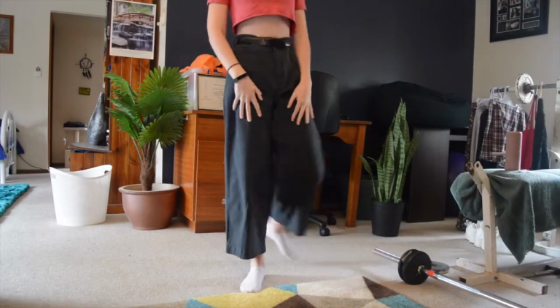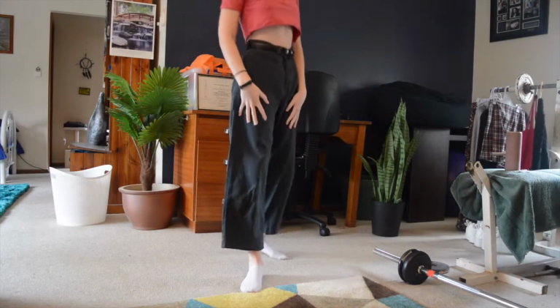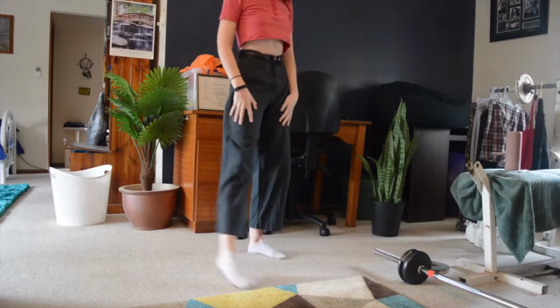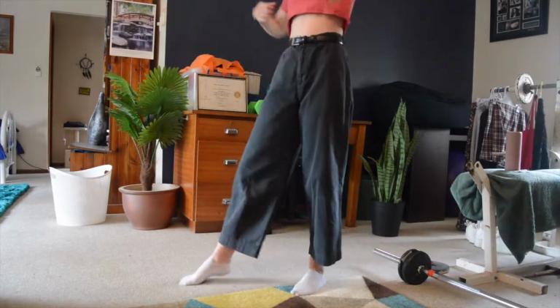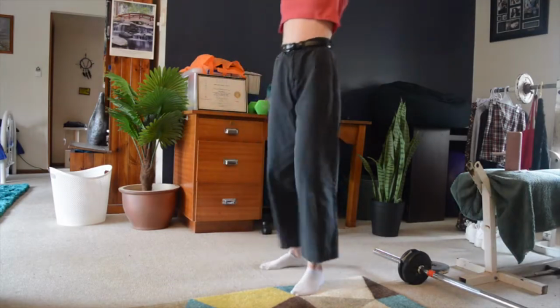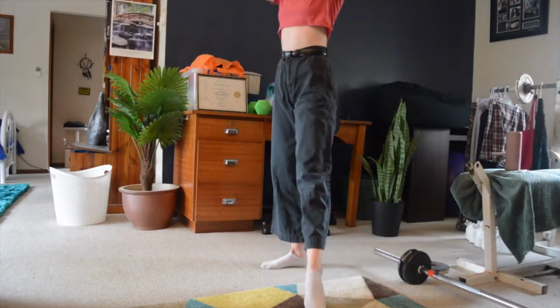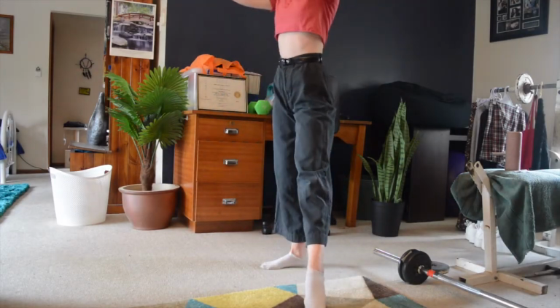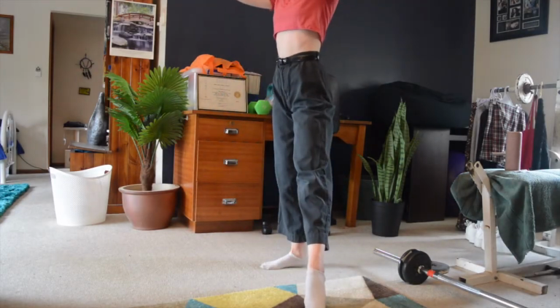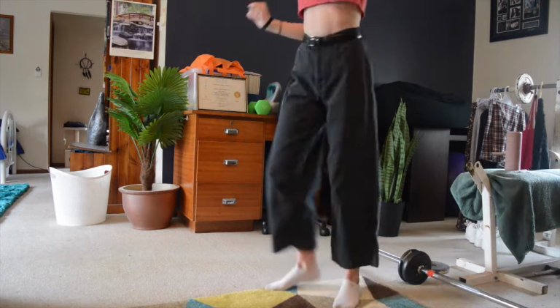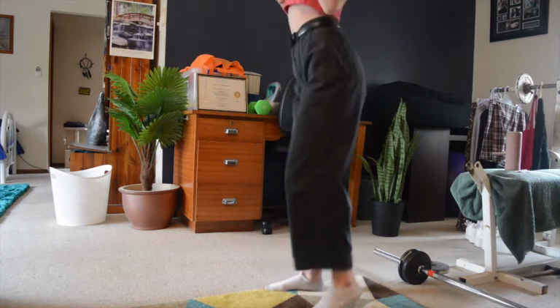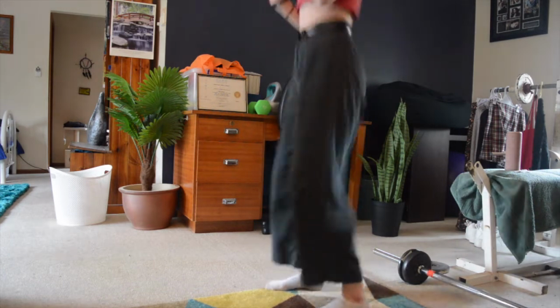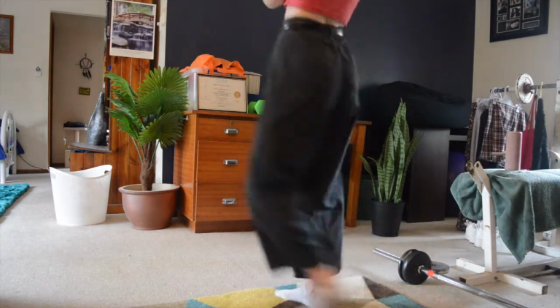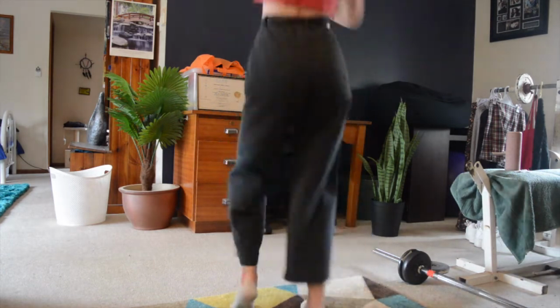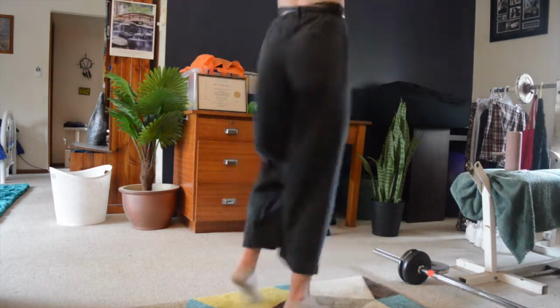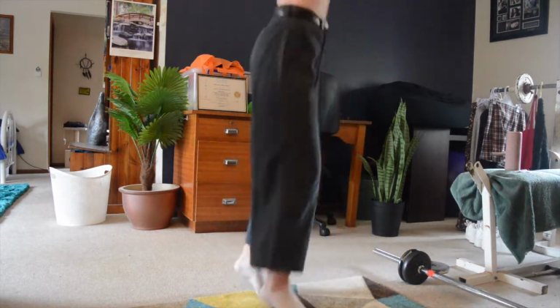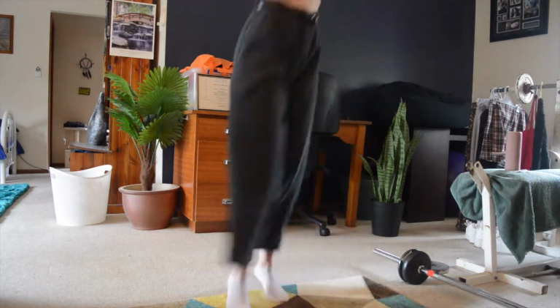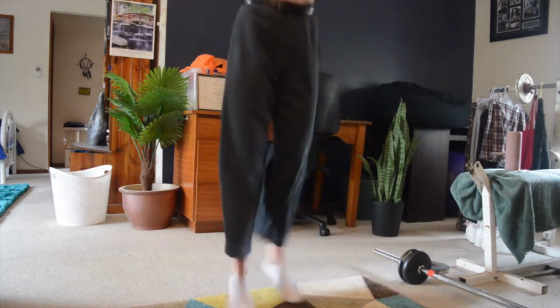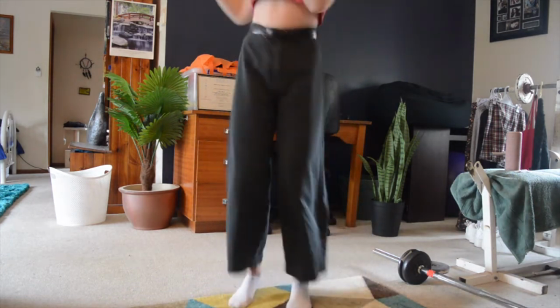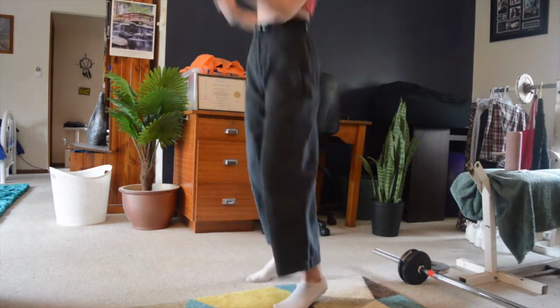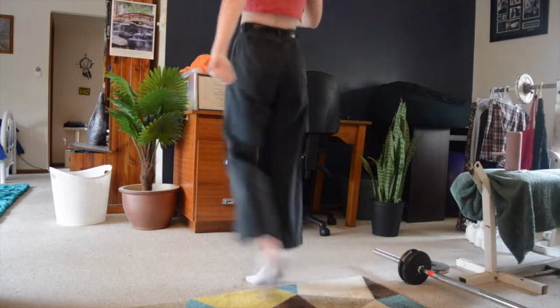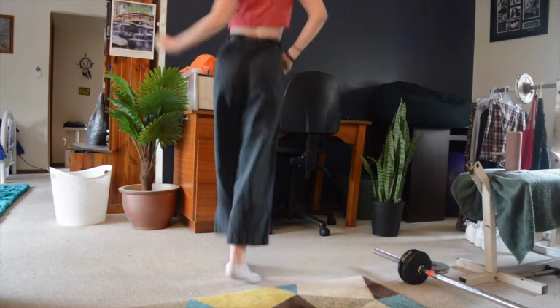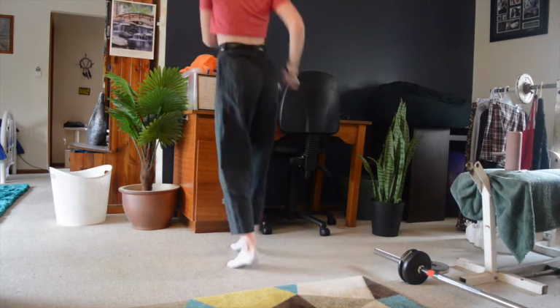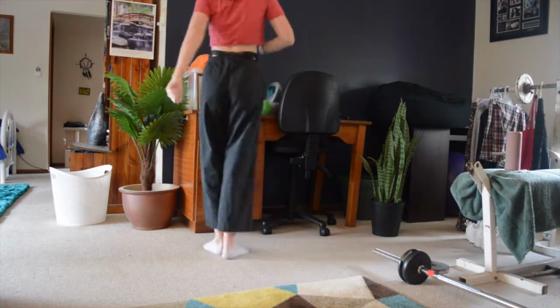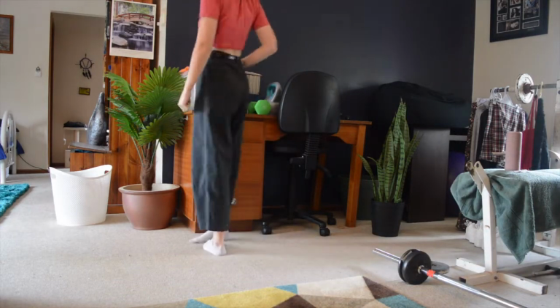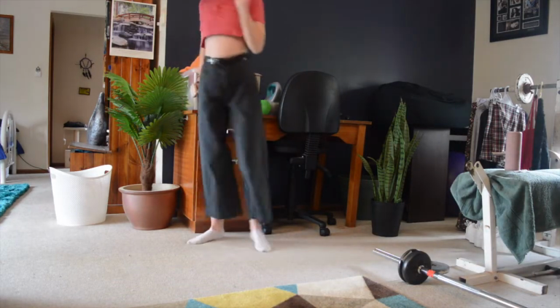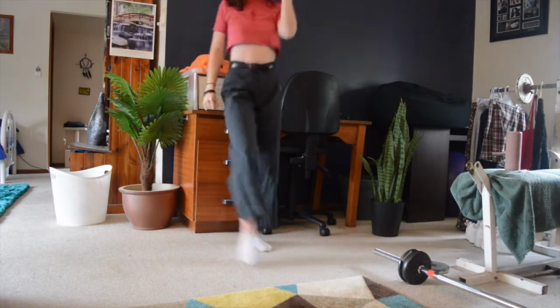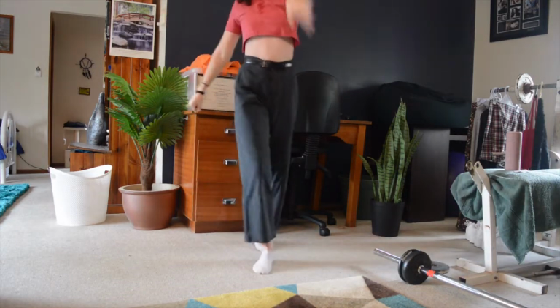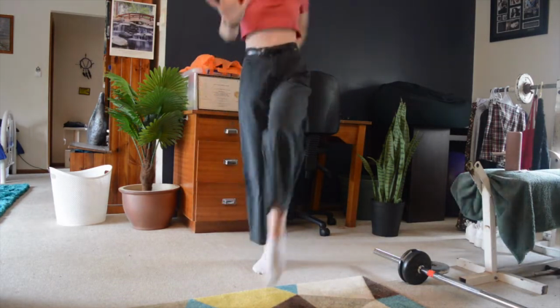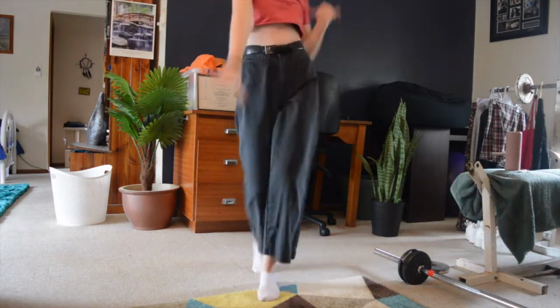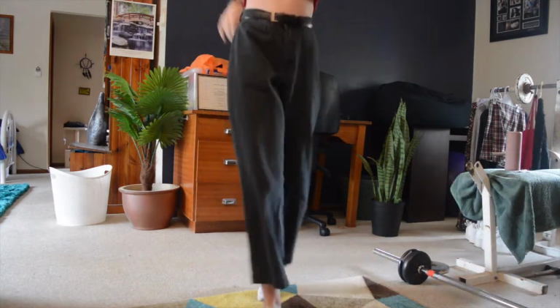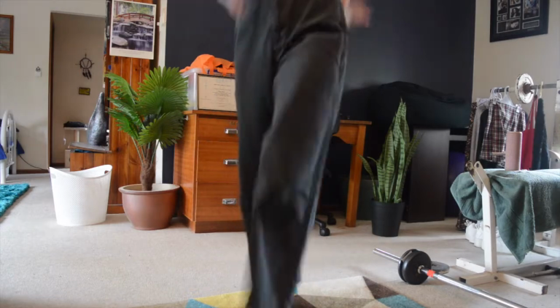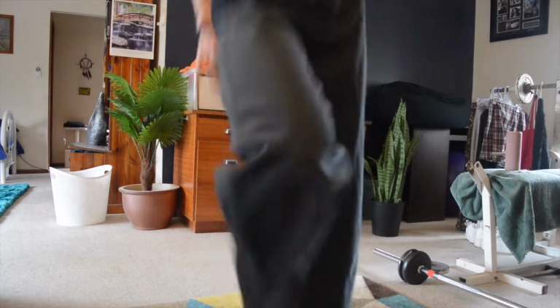Hey guys, it's Charlotte and this is my clothing haul. So the first thing I got are these little Cotton On jeans which are like black high-waisted baggy kind of fit. Also, the reason why I'm dancing in every single clip is because I'm listening to music and I just can't help but dance.